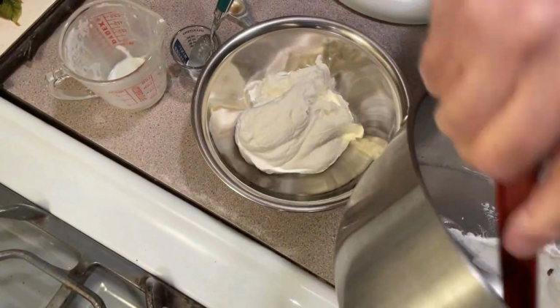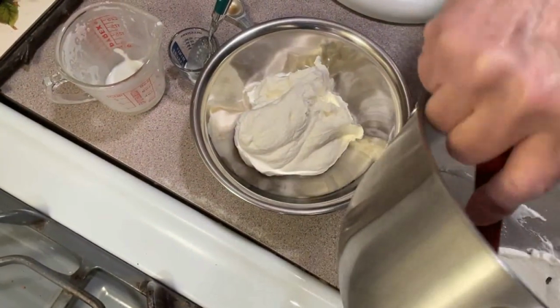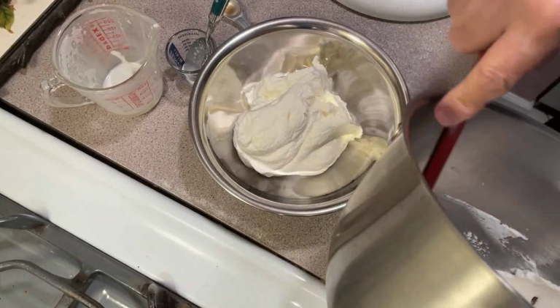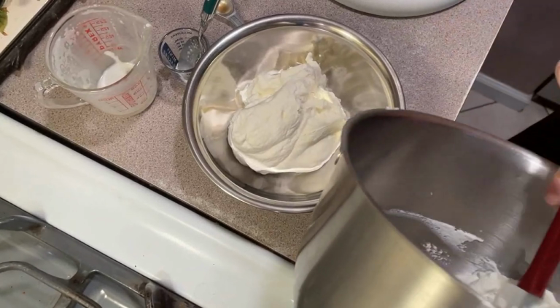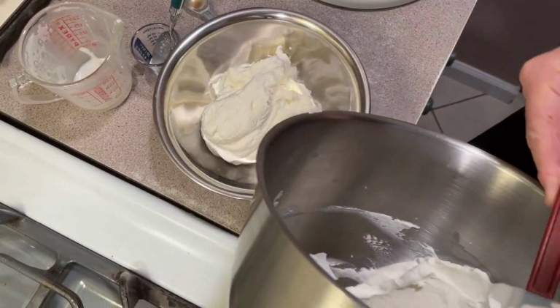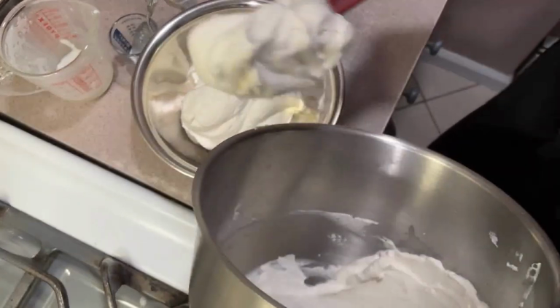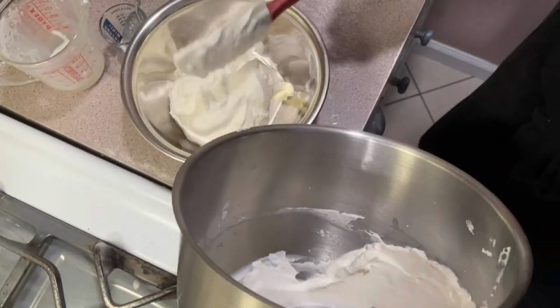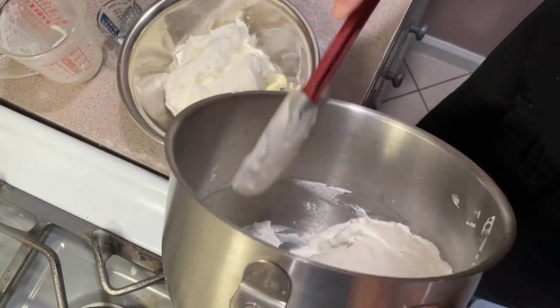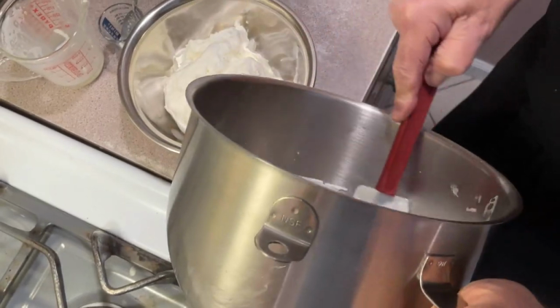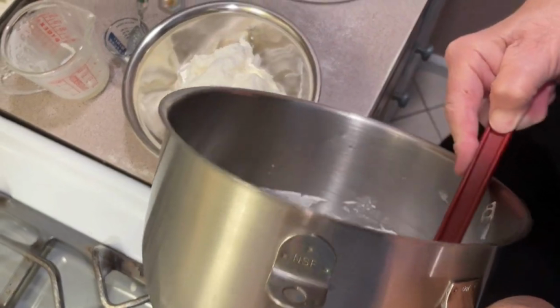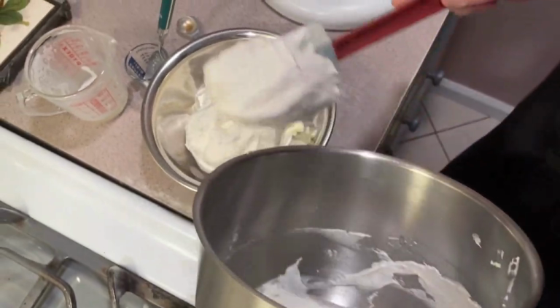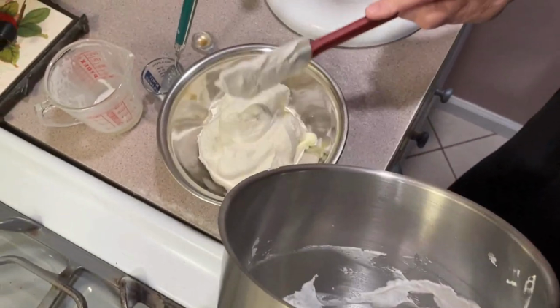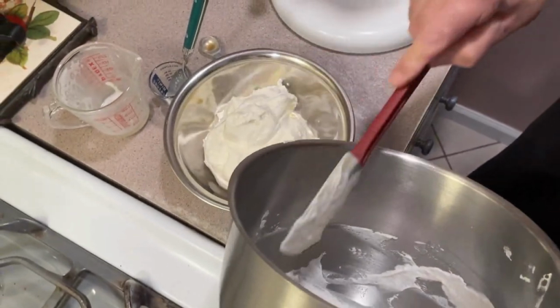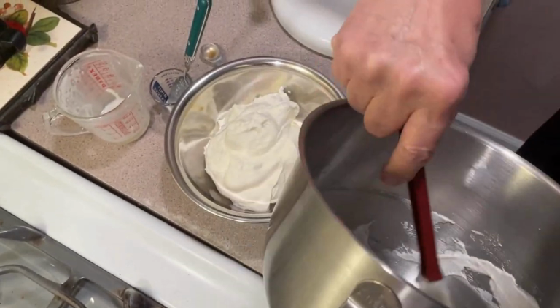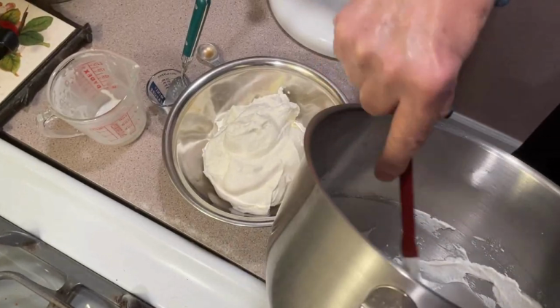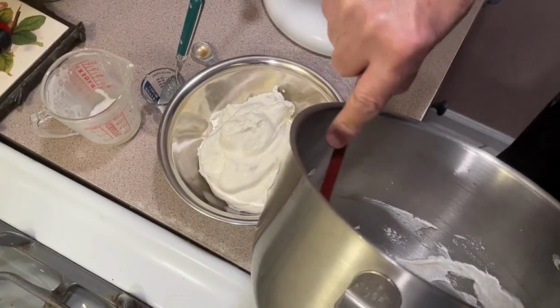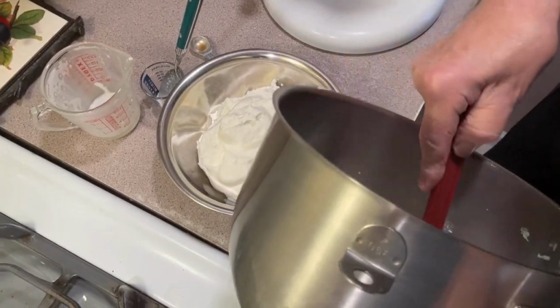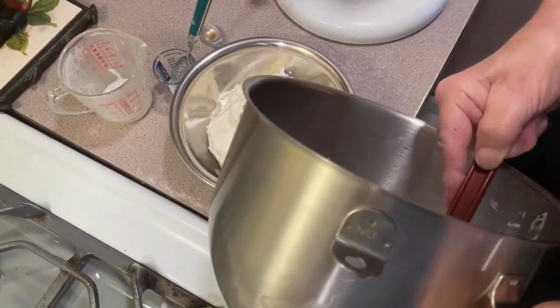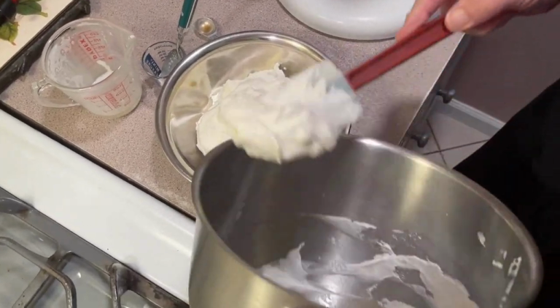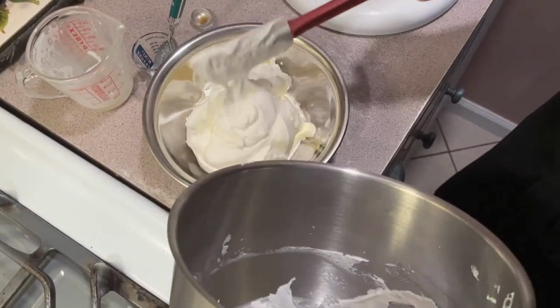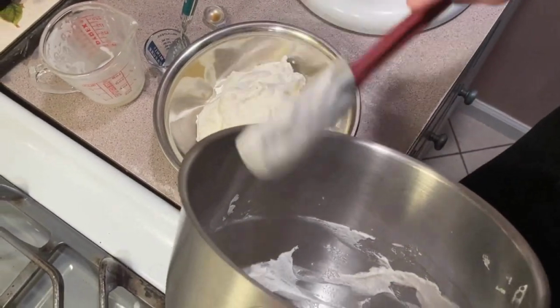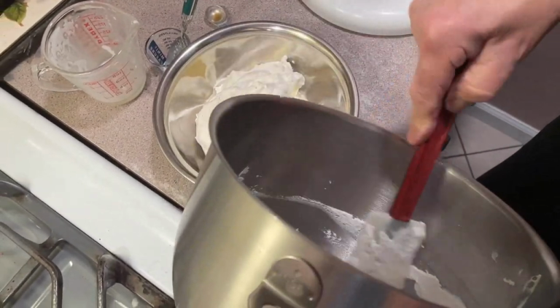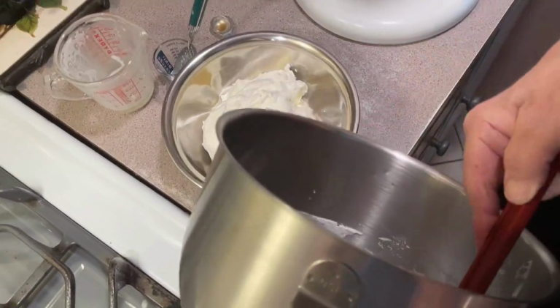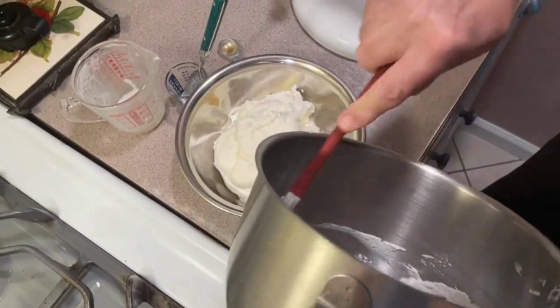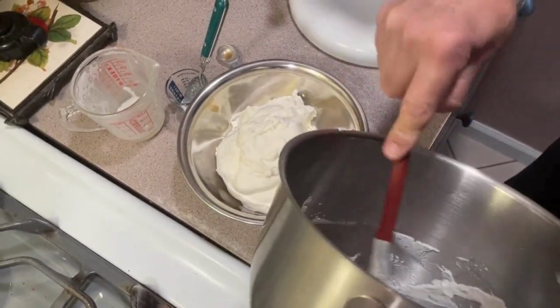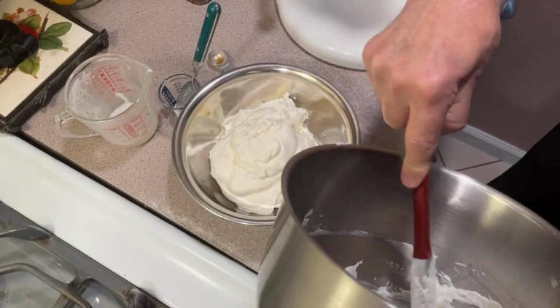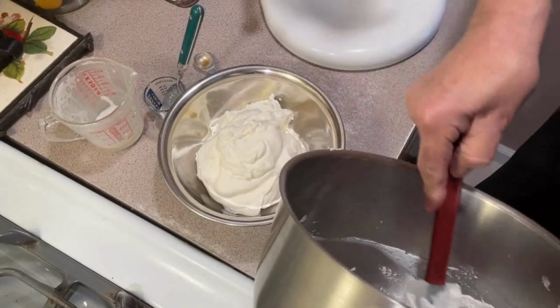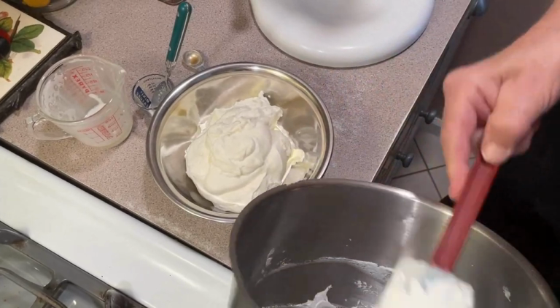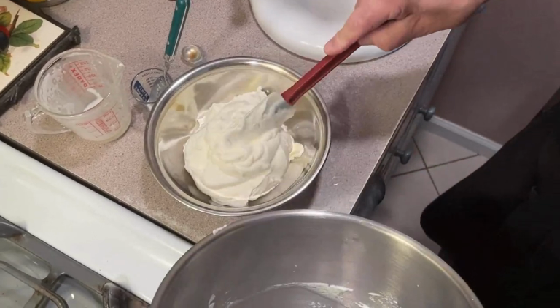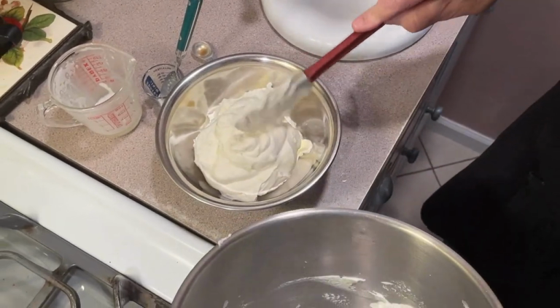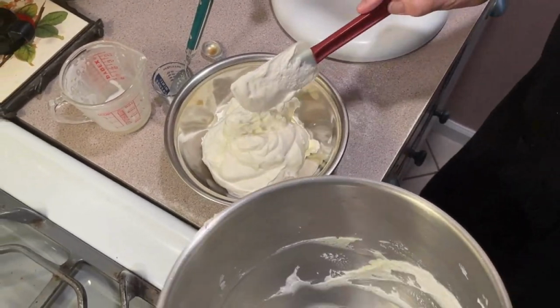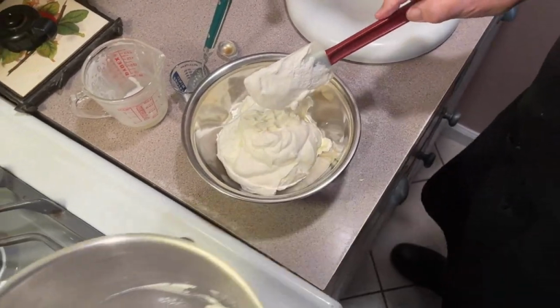How can you beat this? You have plenty for a pie, plenty for dessert cups, whatever you want to use it for. Your kids love it.